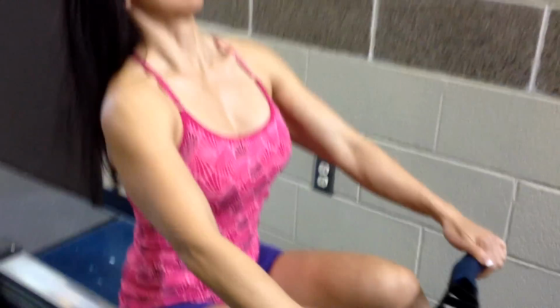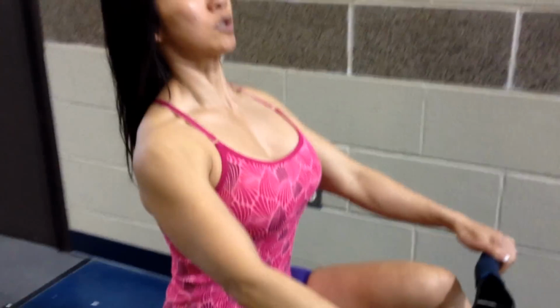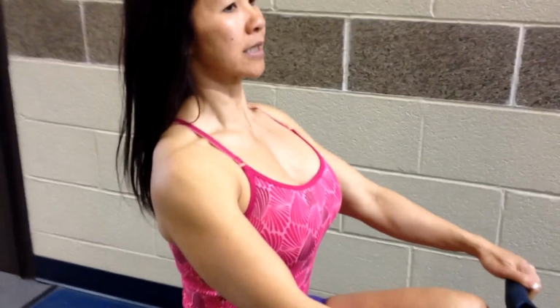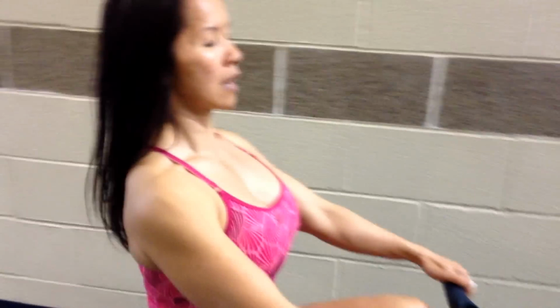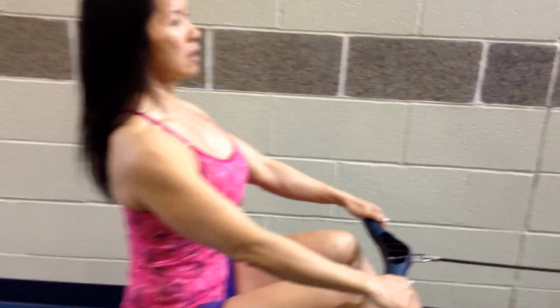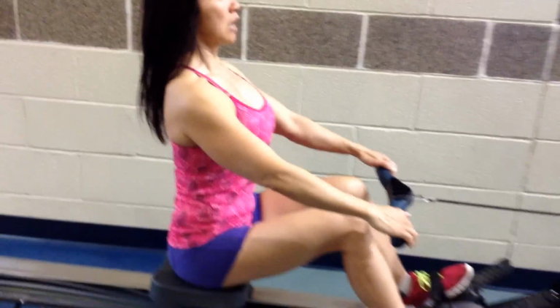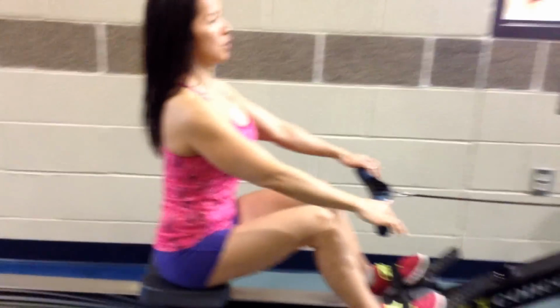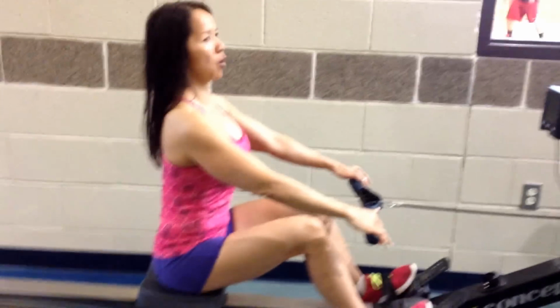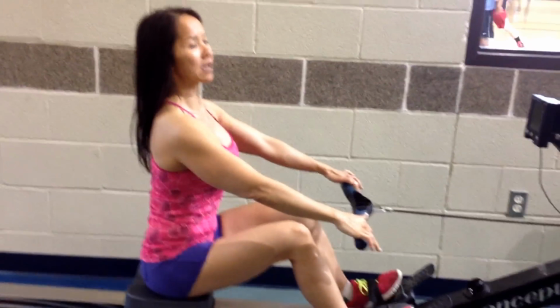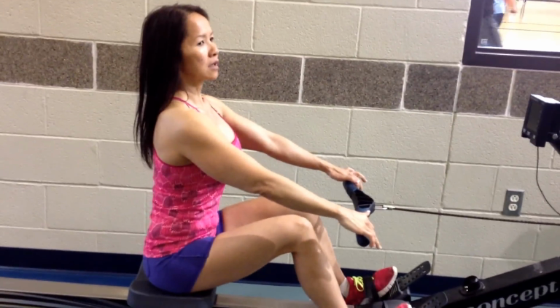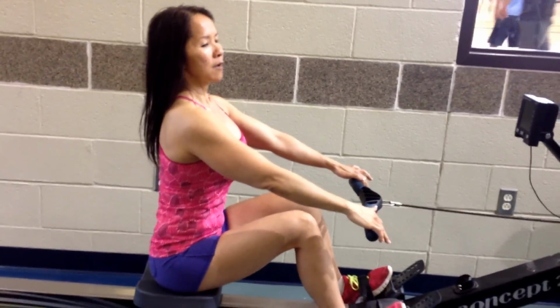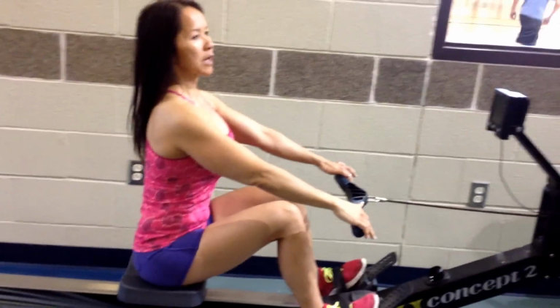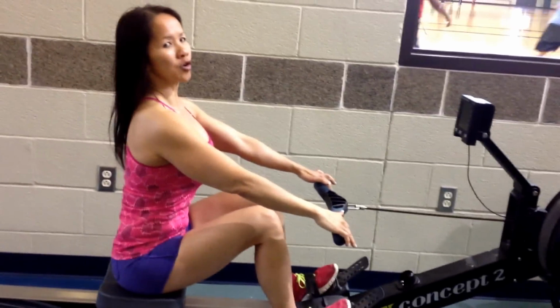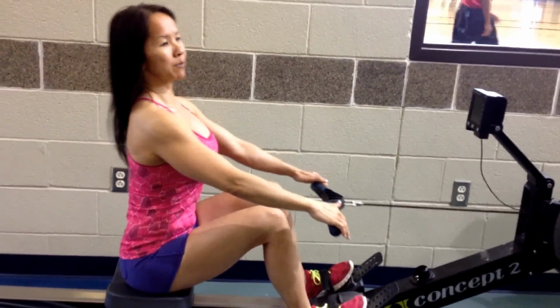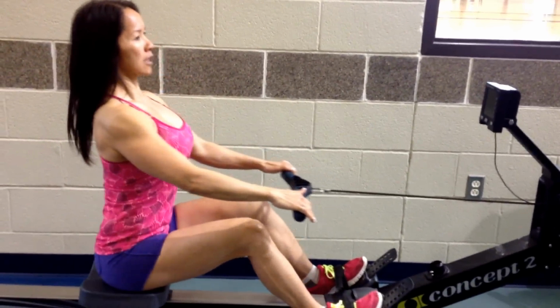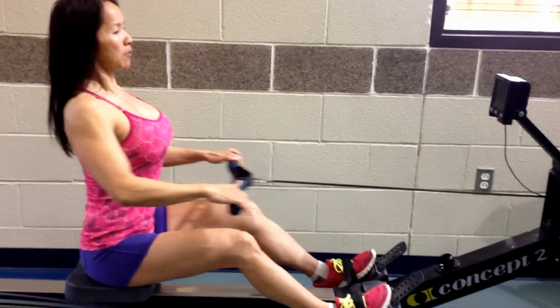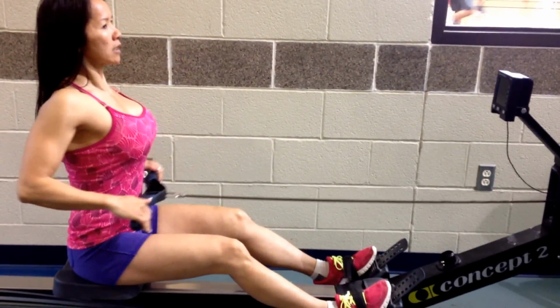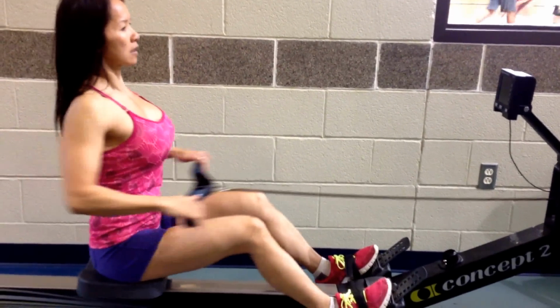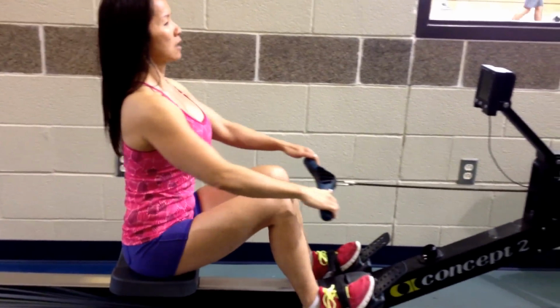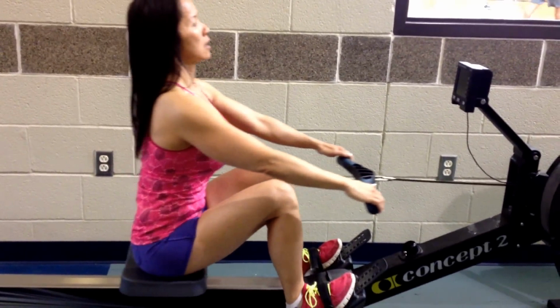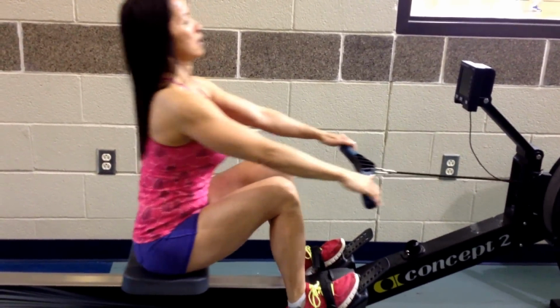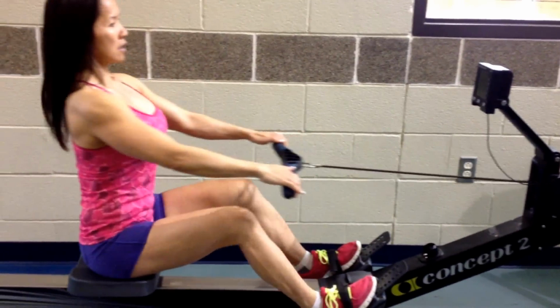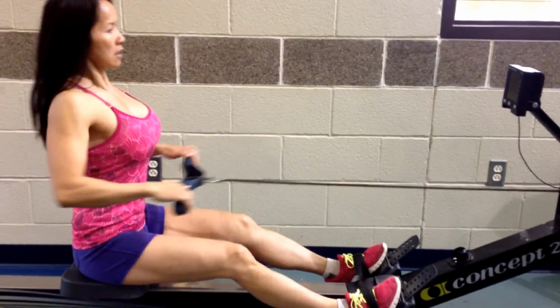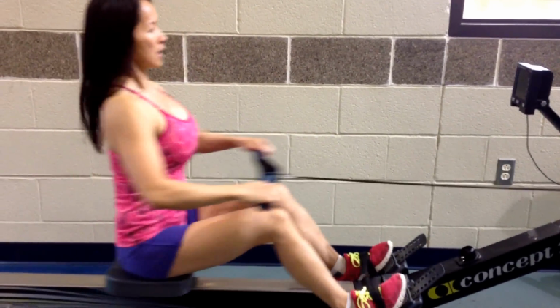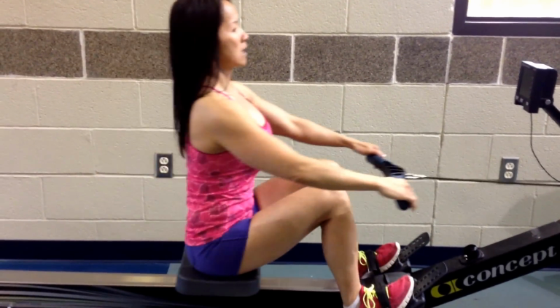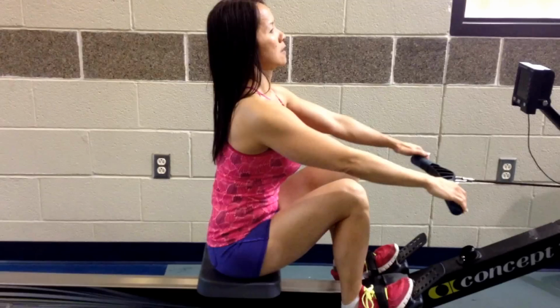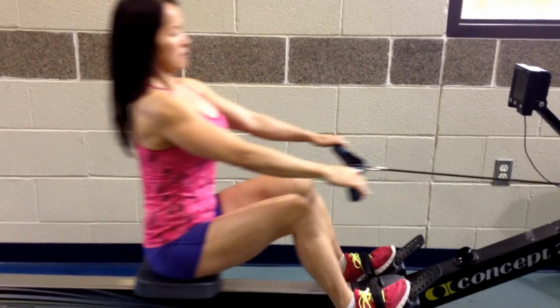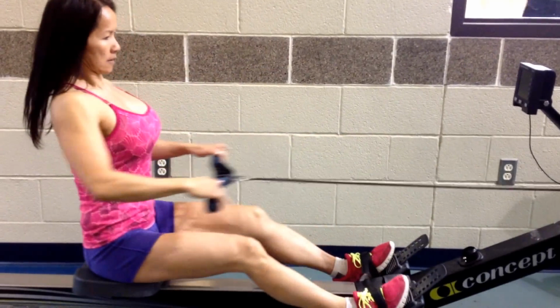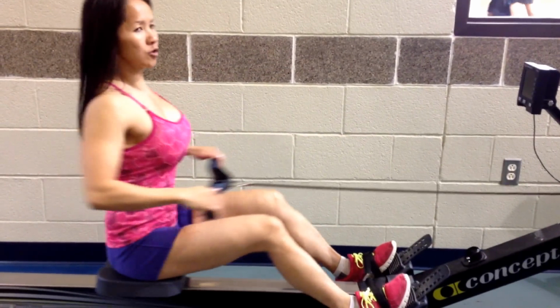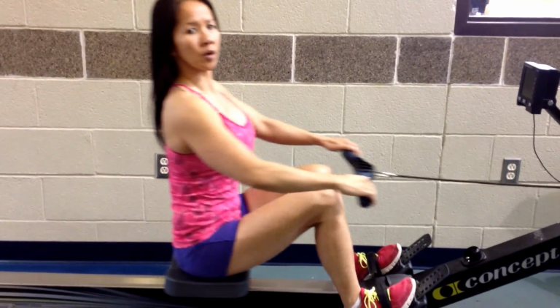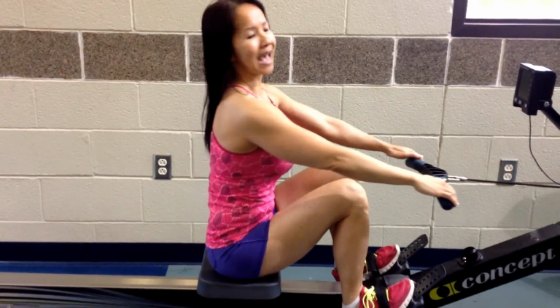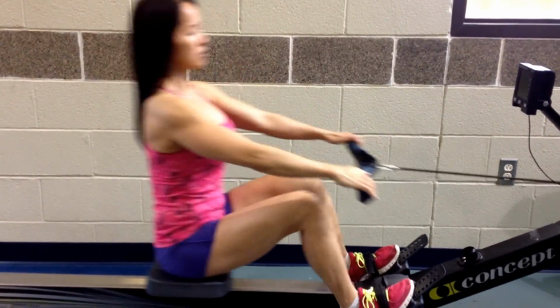So this back gets up. Pull back. Make sure you do not lean back — just stay upright. And use your back muscles.